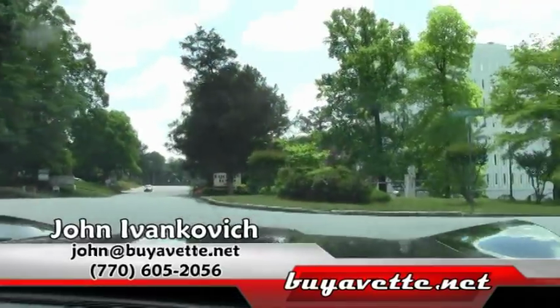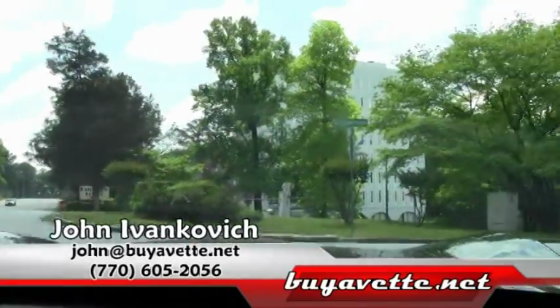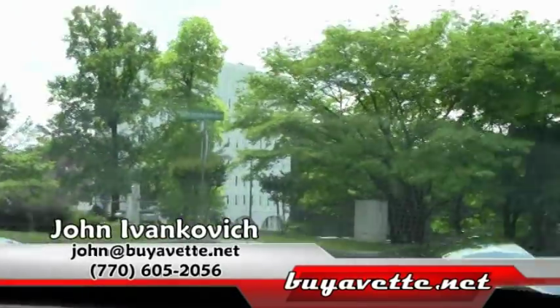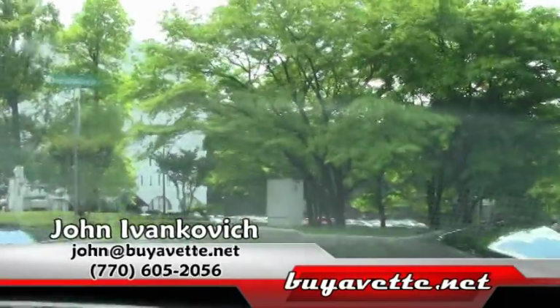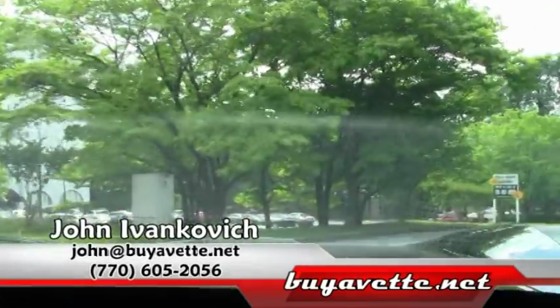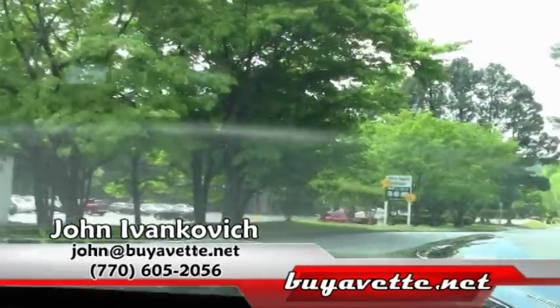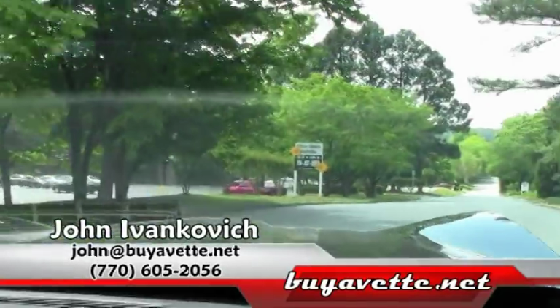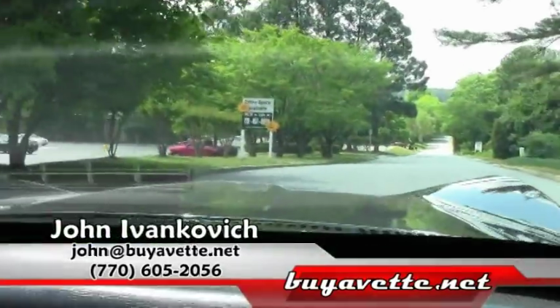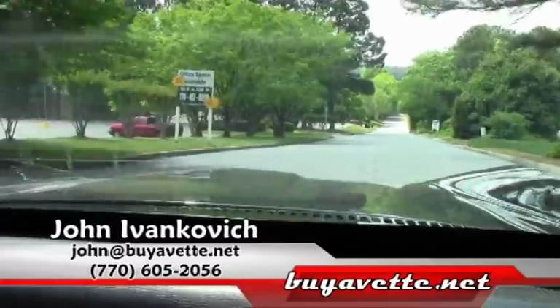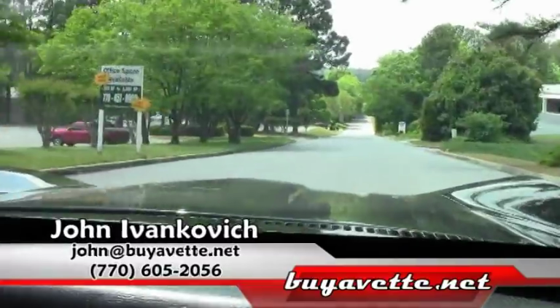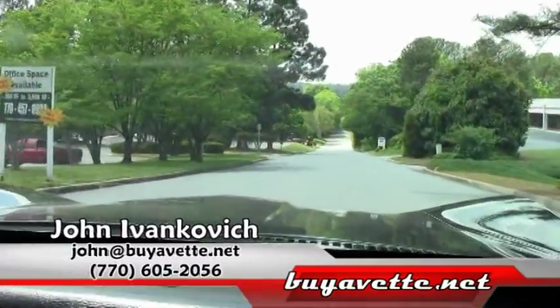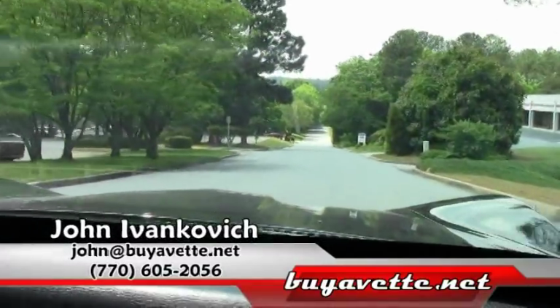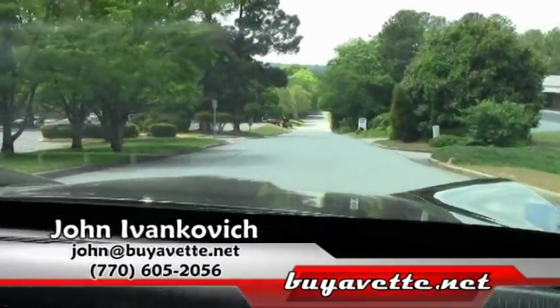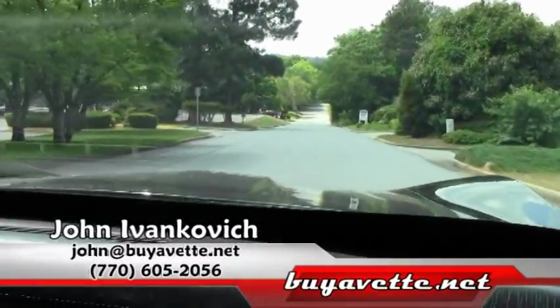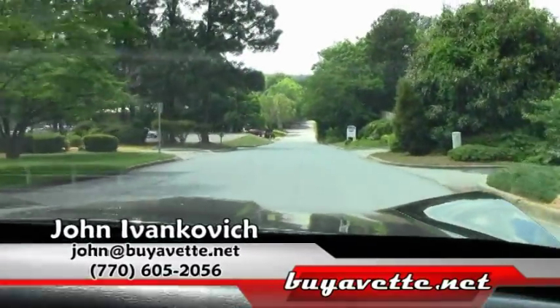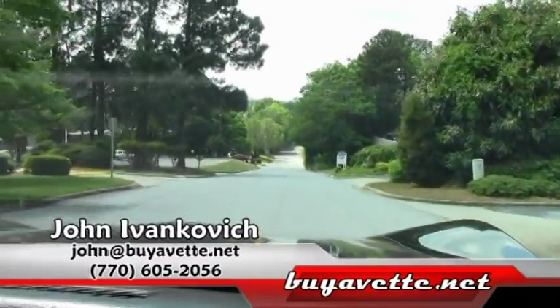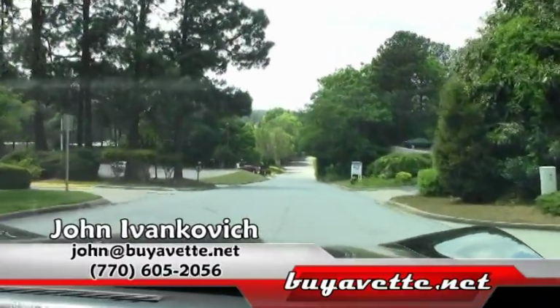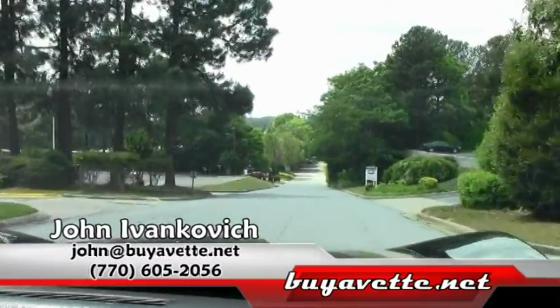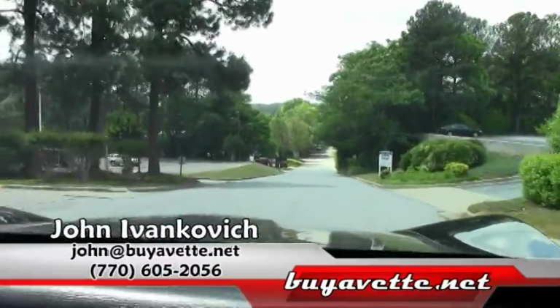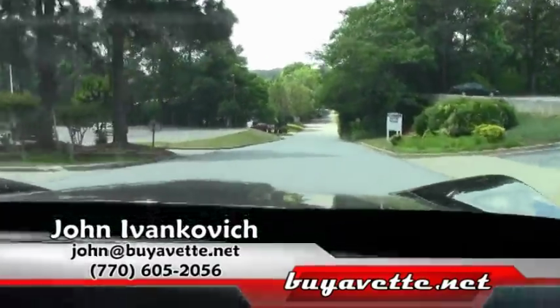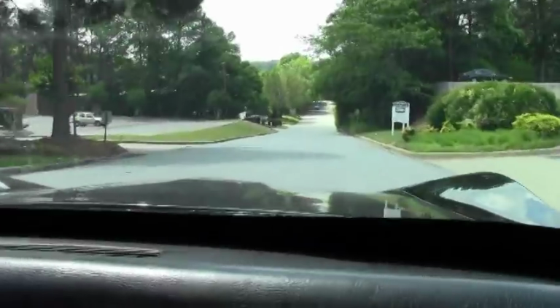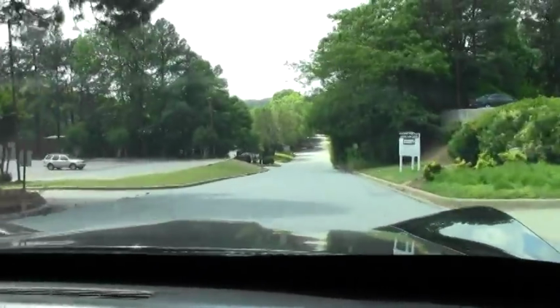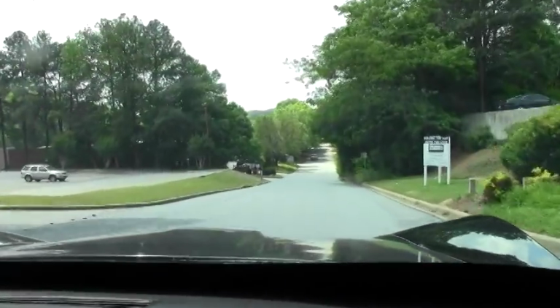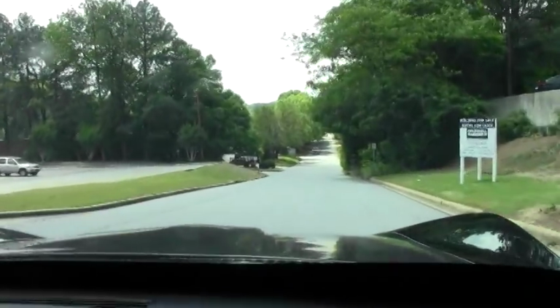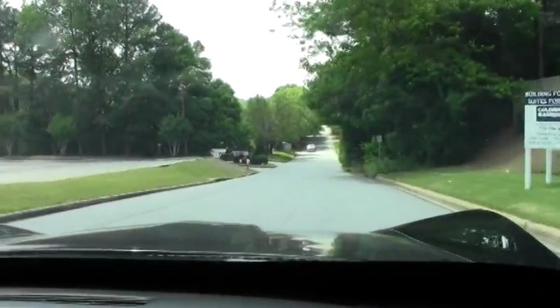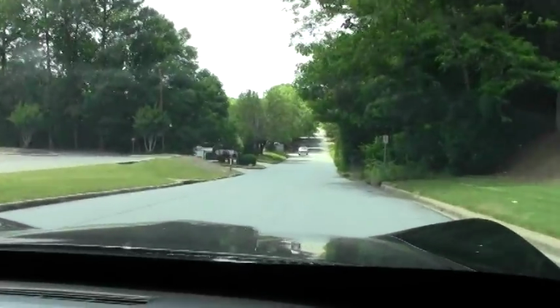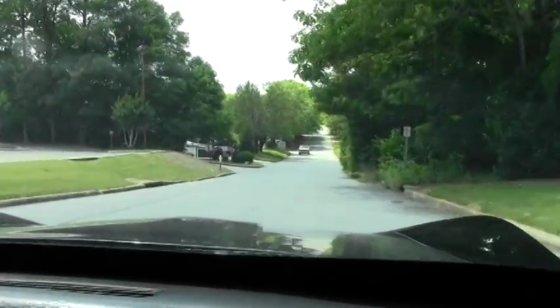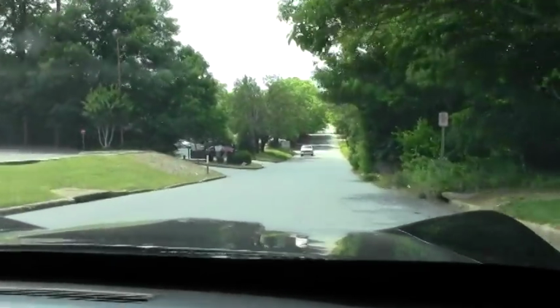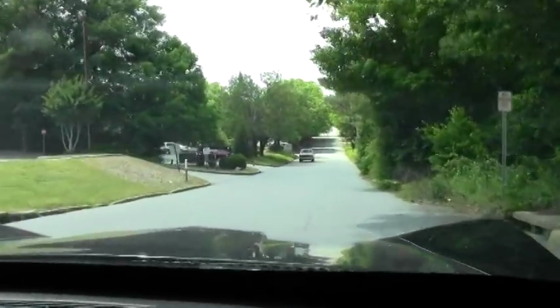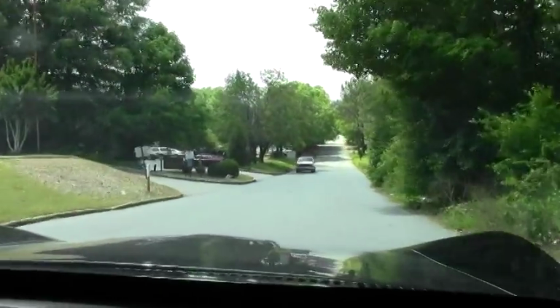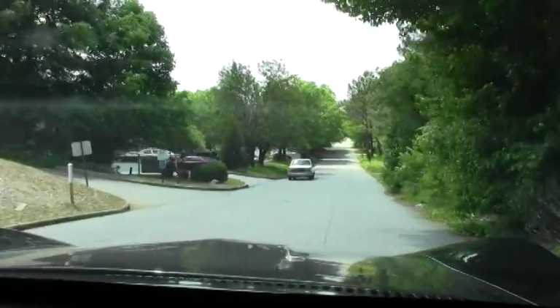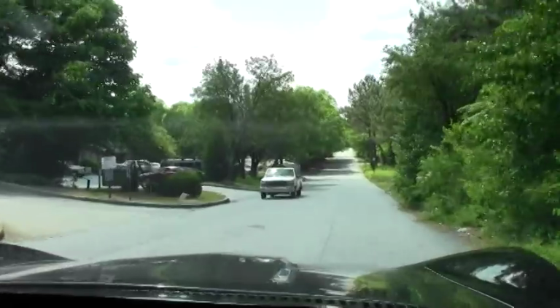As we make our corner folks, always give me a holler — 770-605-2056, or John at ViaVet.net. We look forward to doing one of these fun test drives with you real soon. We'll see you on the road.